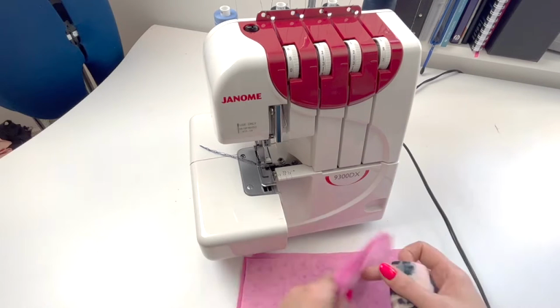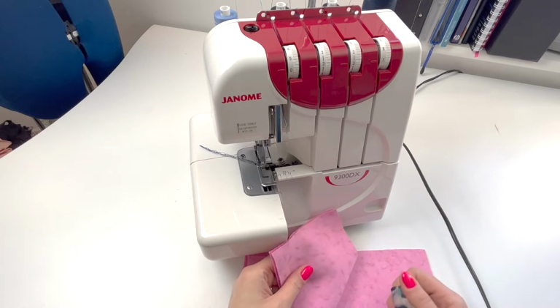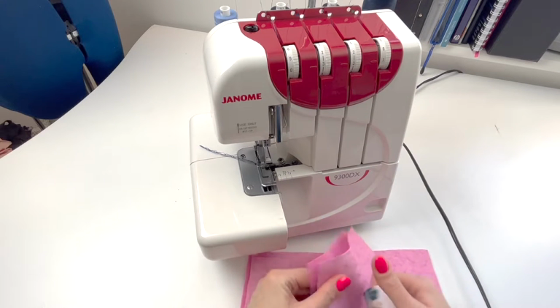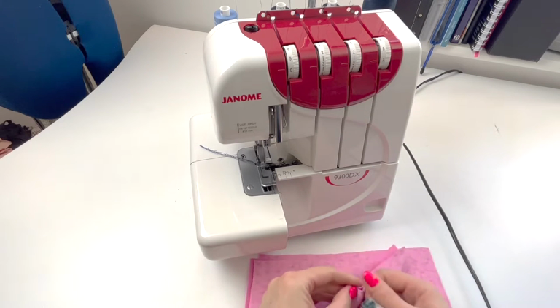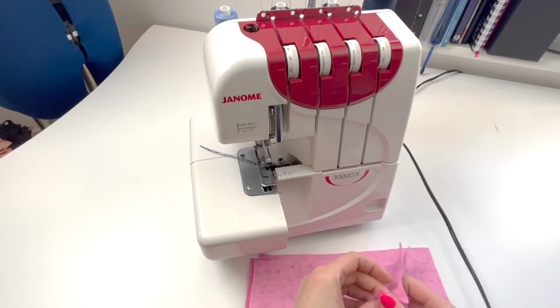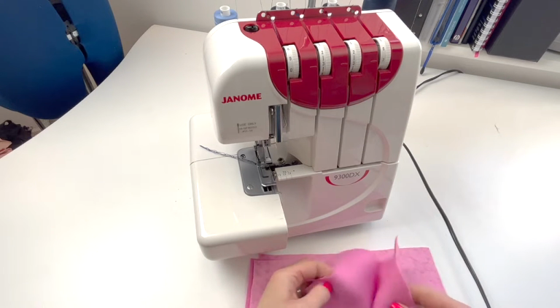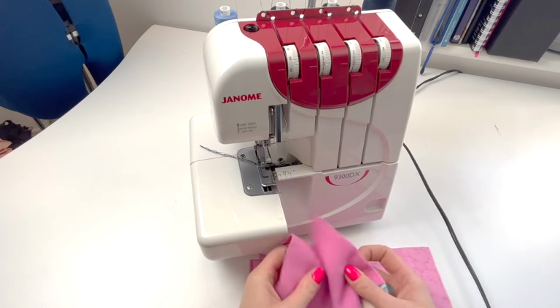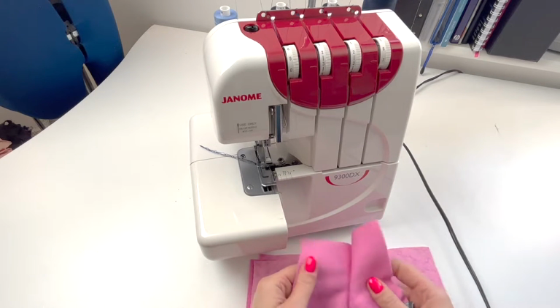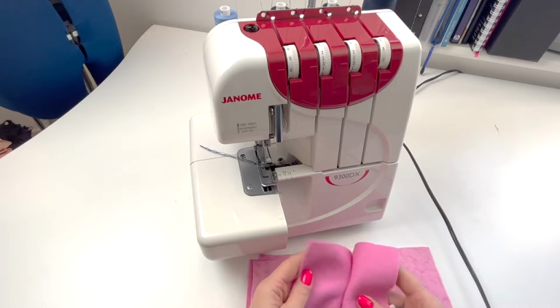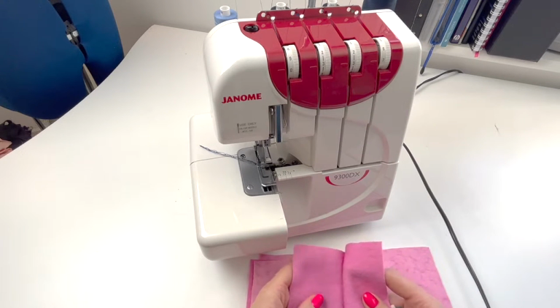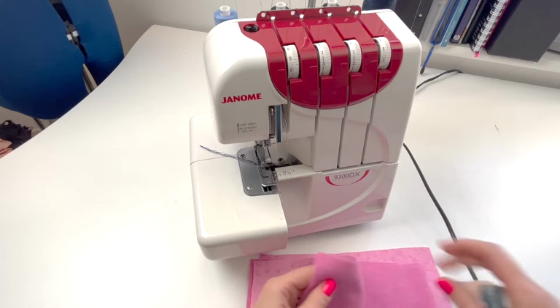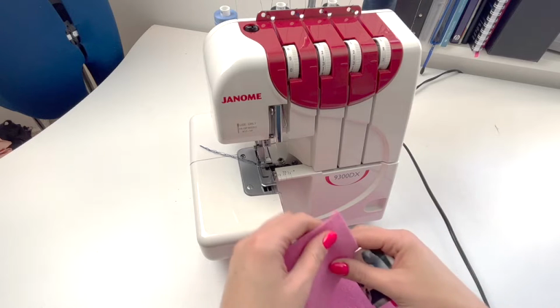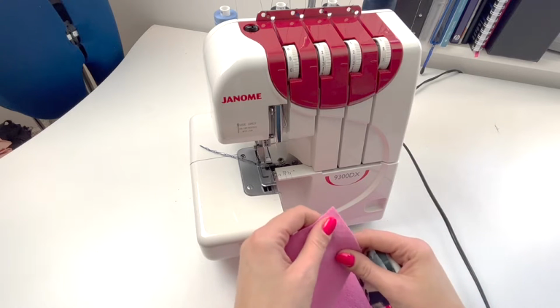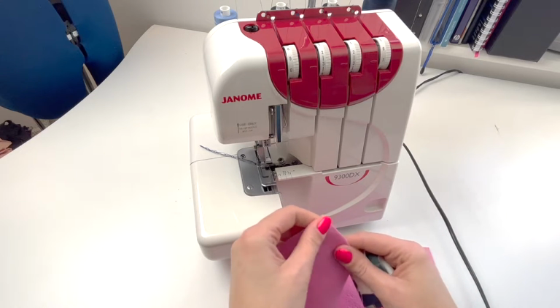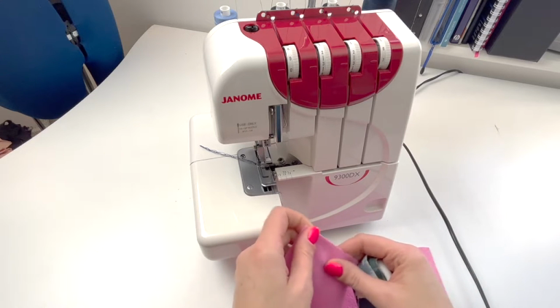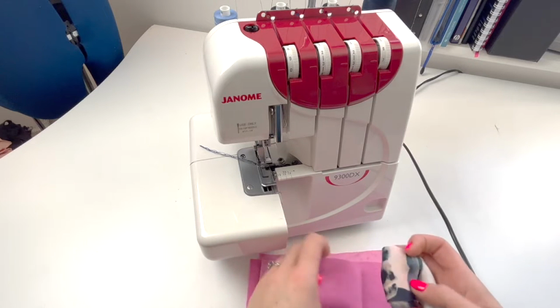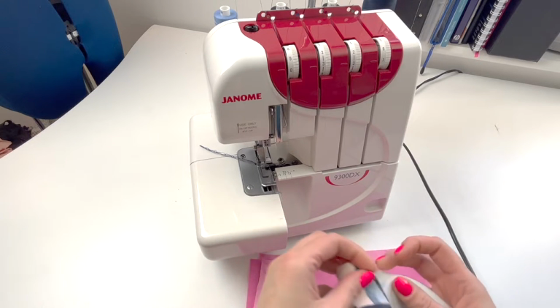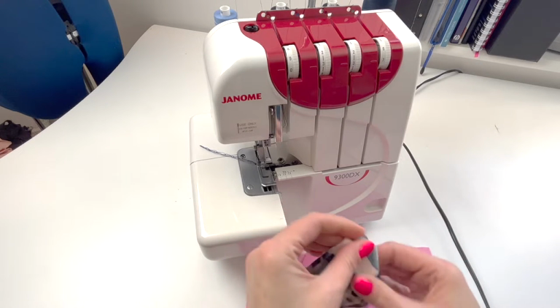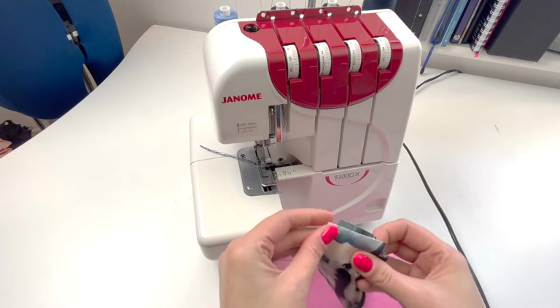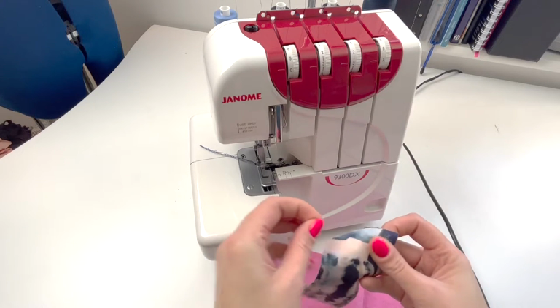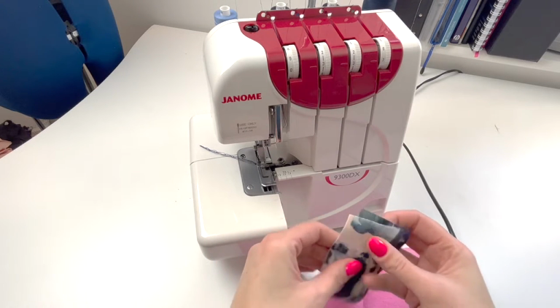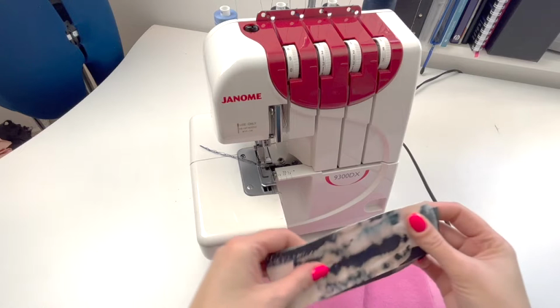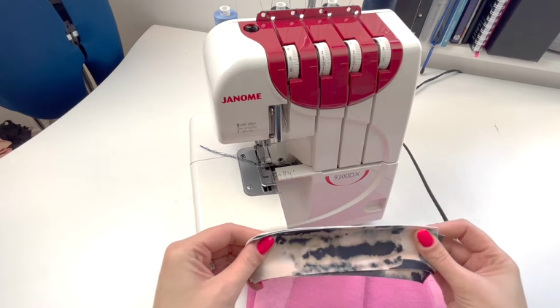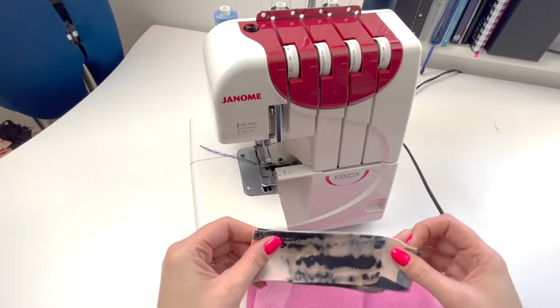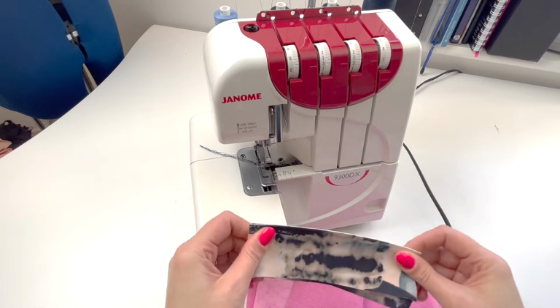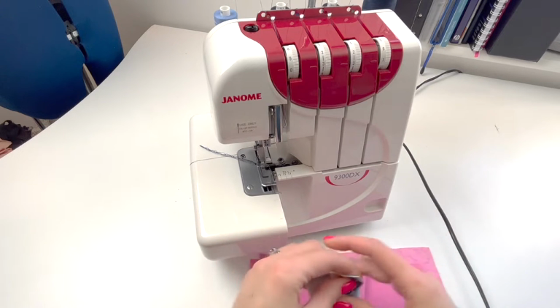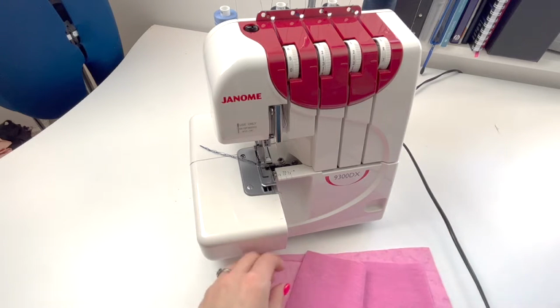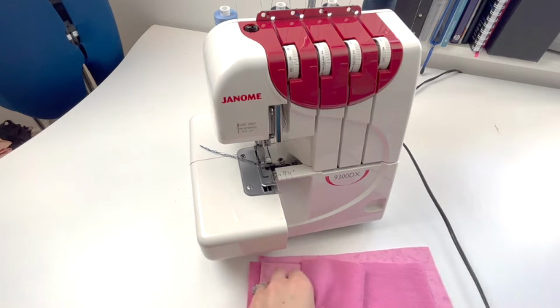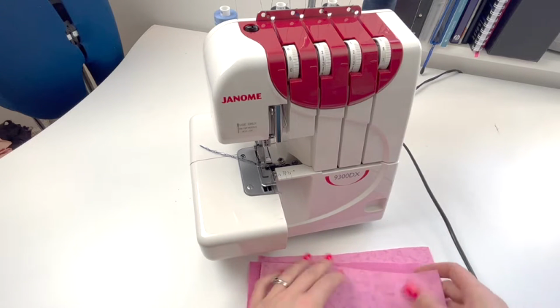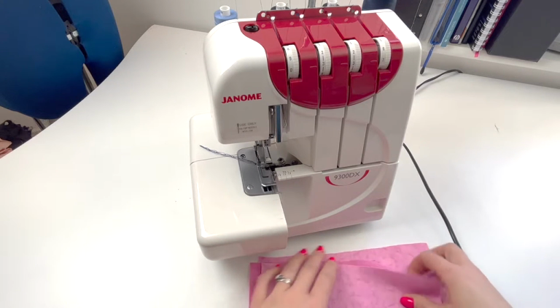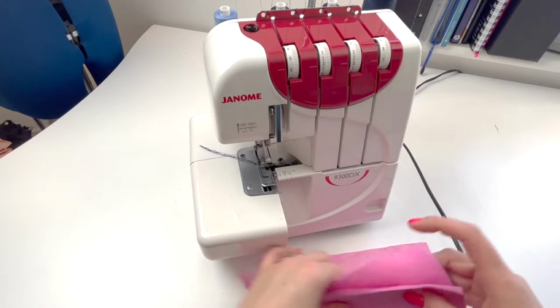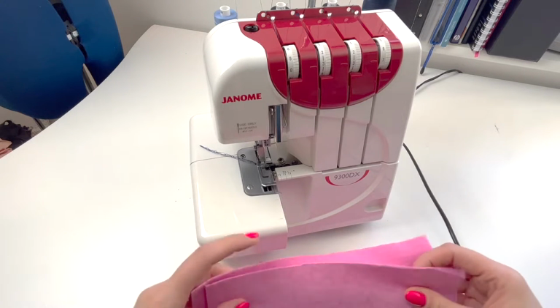The flatlock stitch works really well on fabrics which don't fray, so something like this boiled wool or scuba fabric if you're working with a stretch fabric. I'm going to demonstrate on the boiled wool.